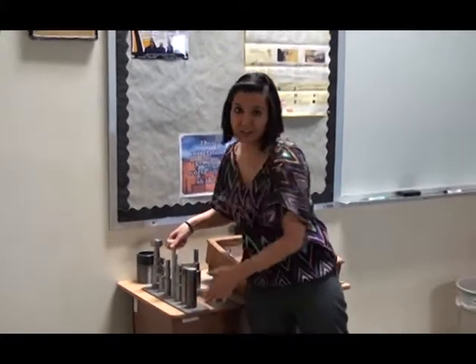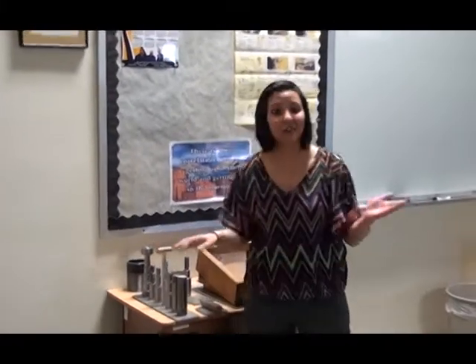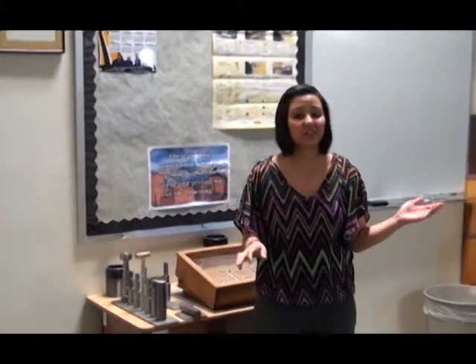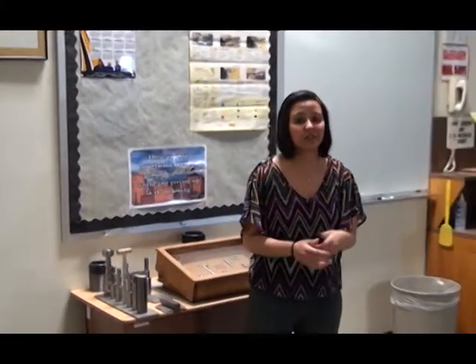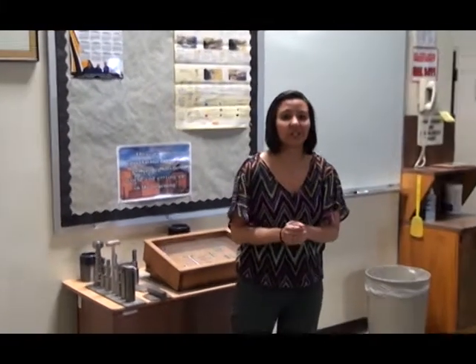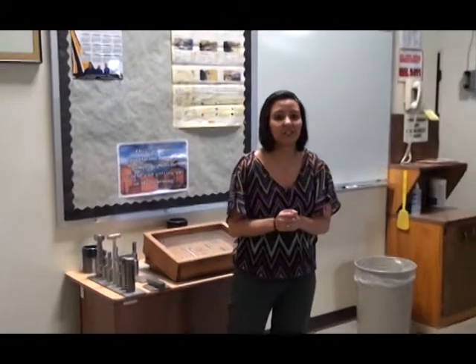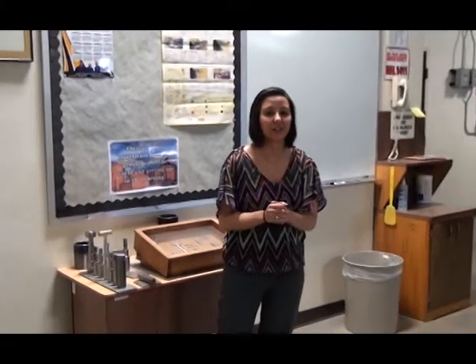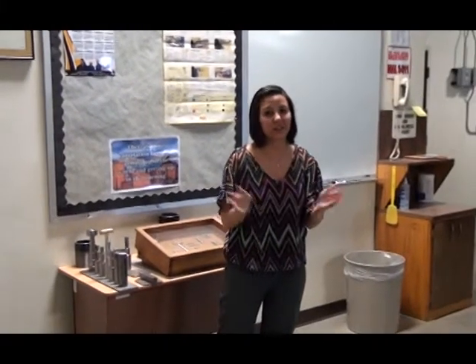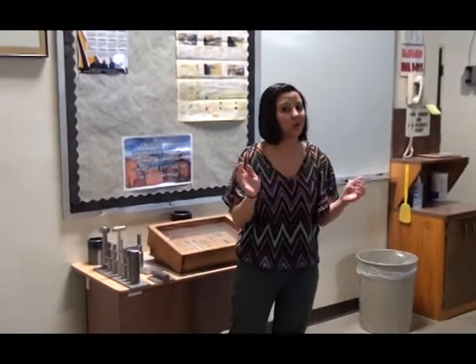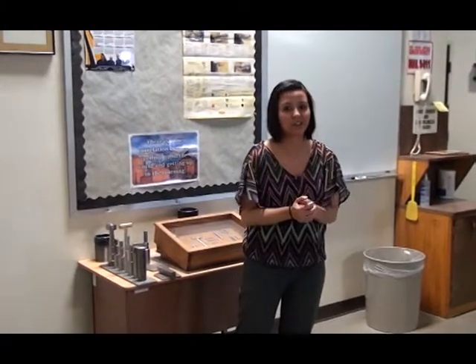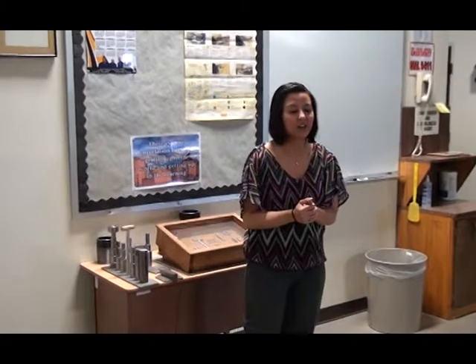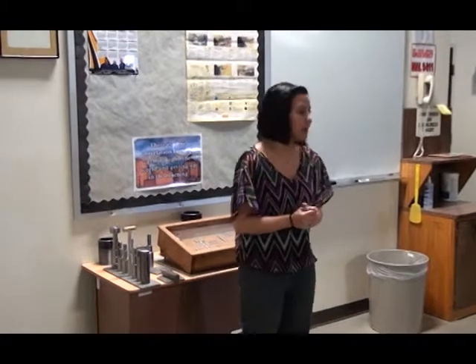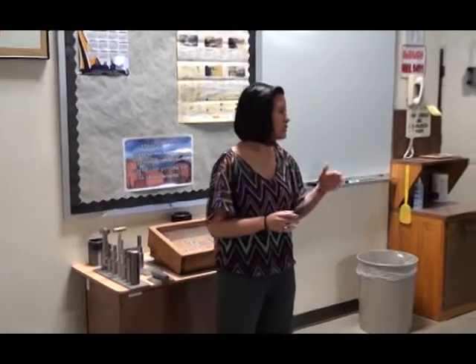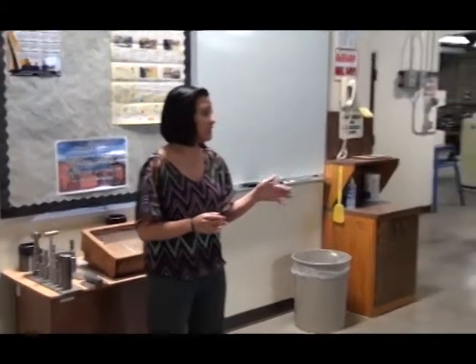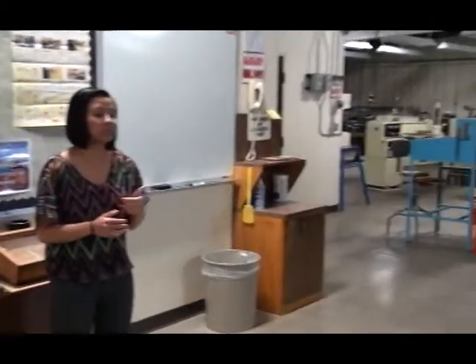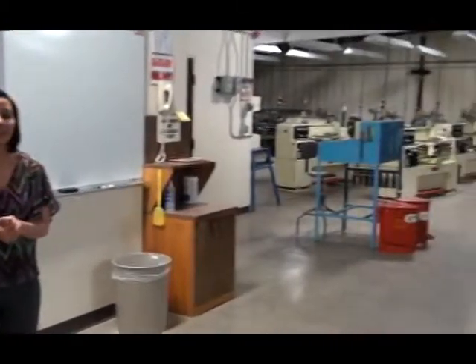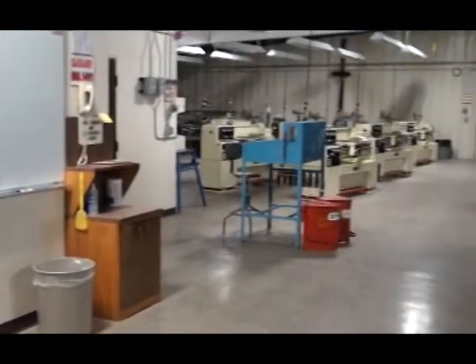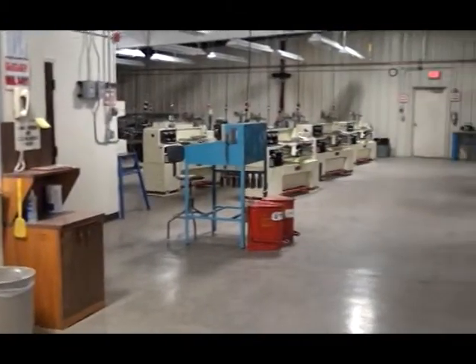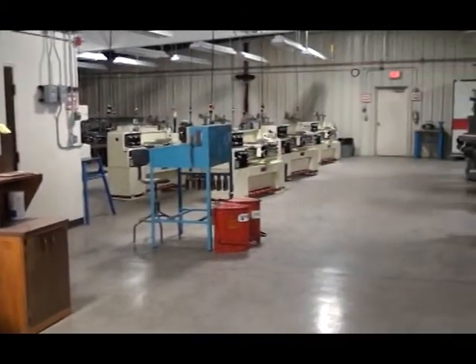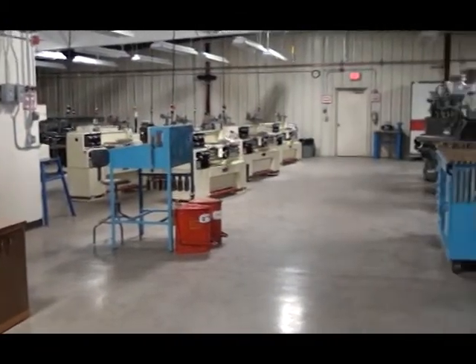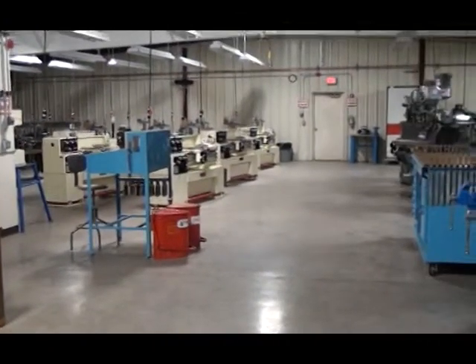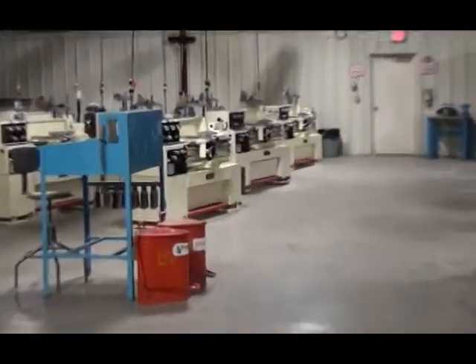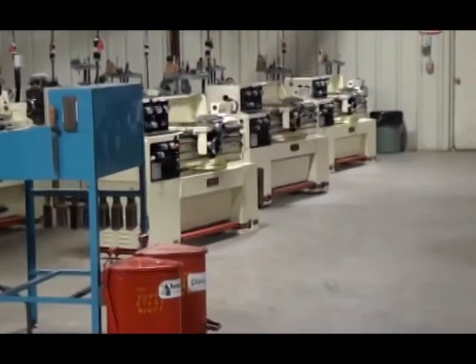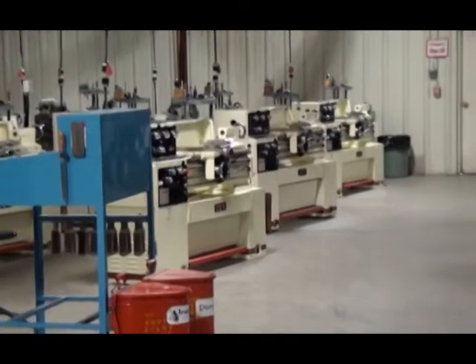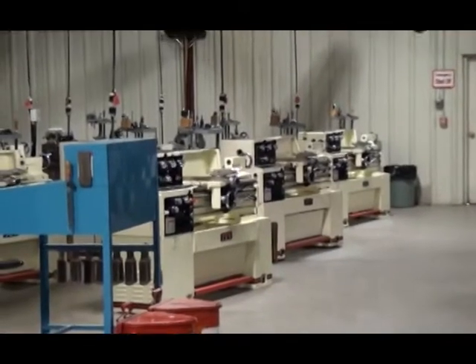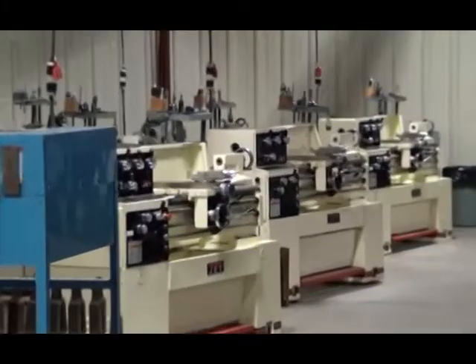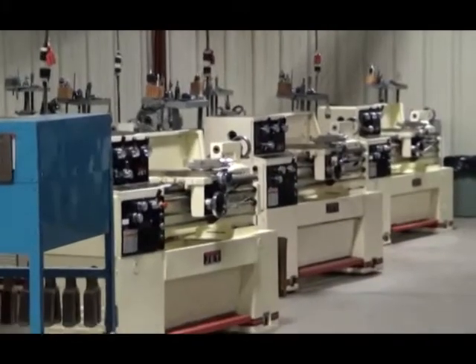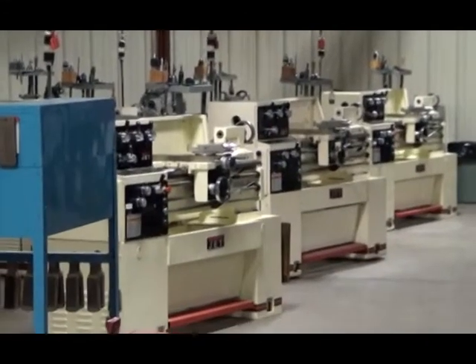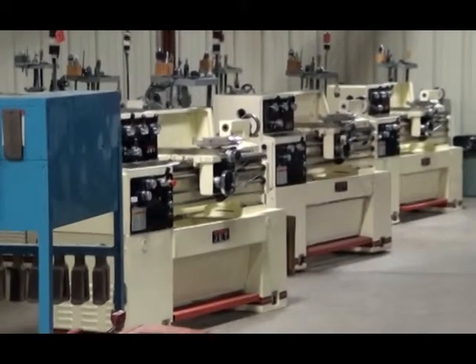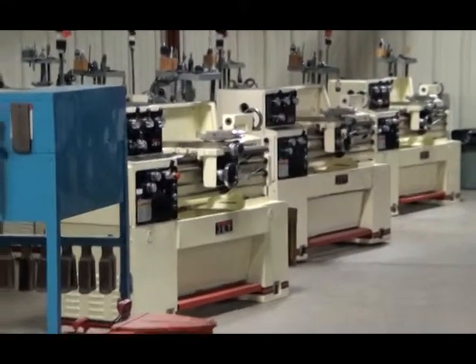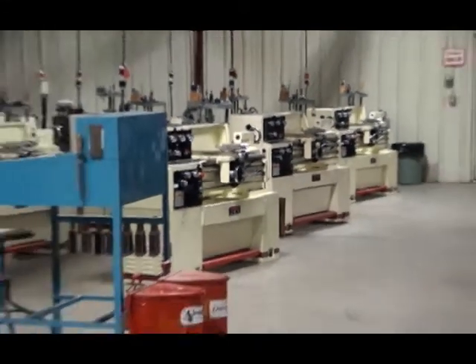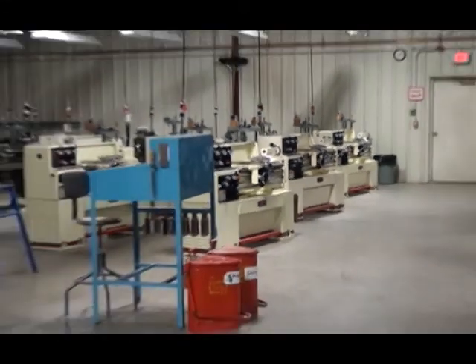As you can tell, the shop is very clean and it is always this clean. At the end of each class, each student is responsible for cleaning up their own area as well as maintaining the cleanliness and safety of the shop.